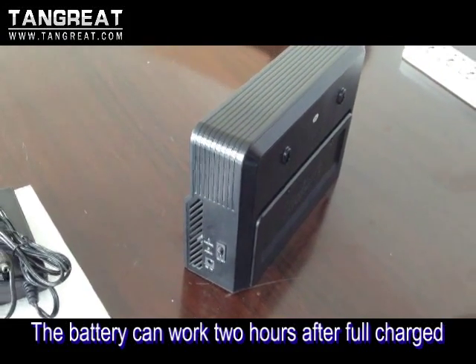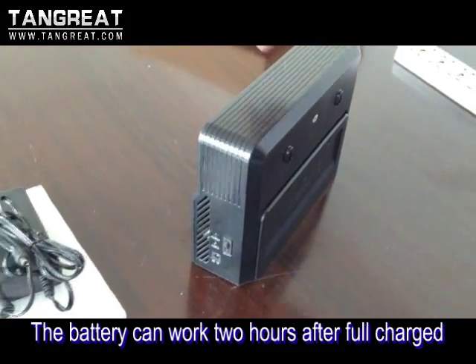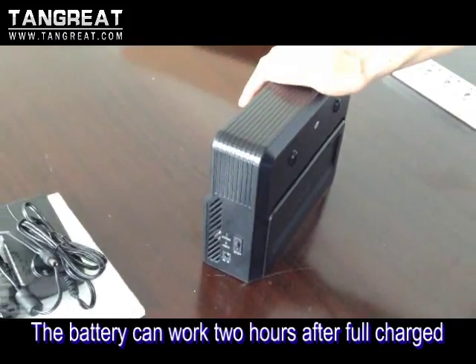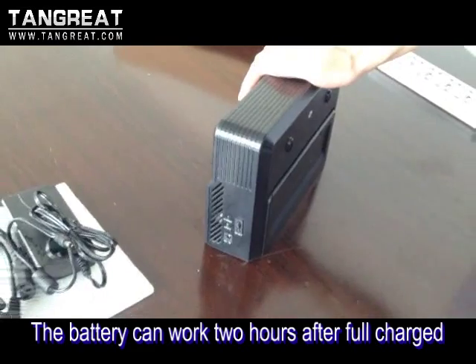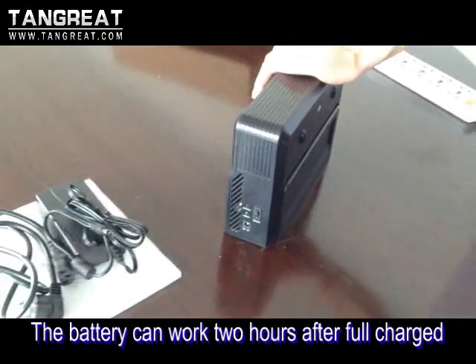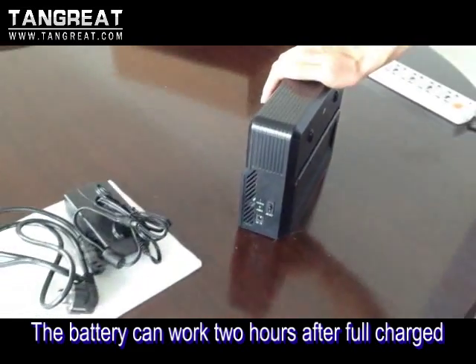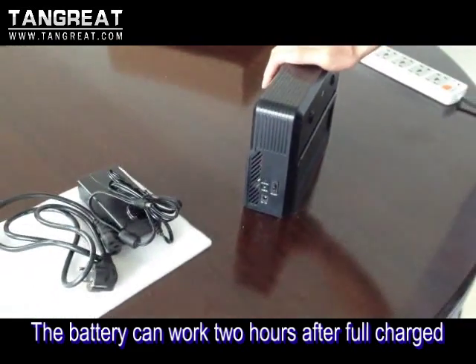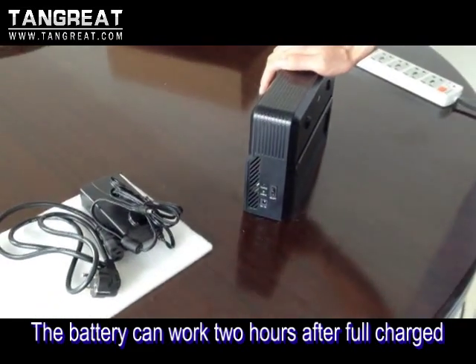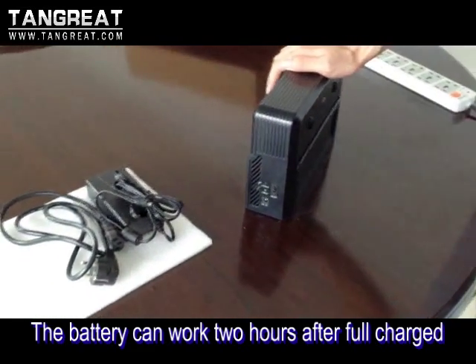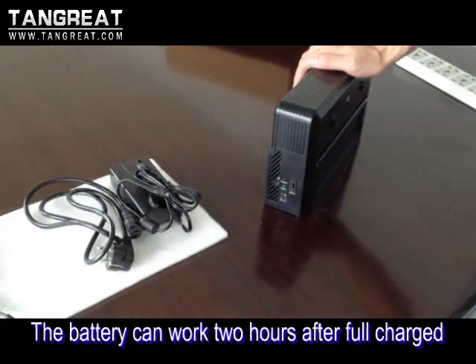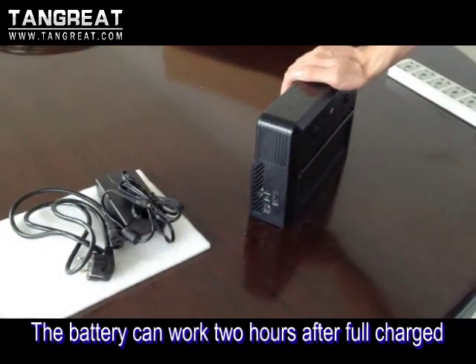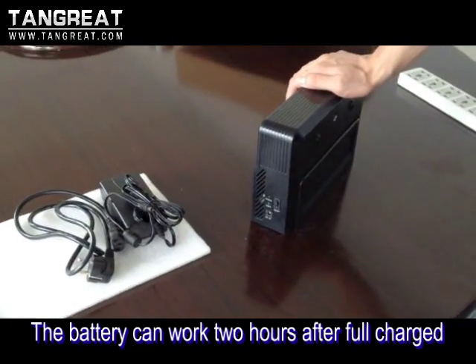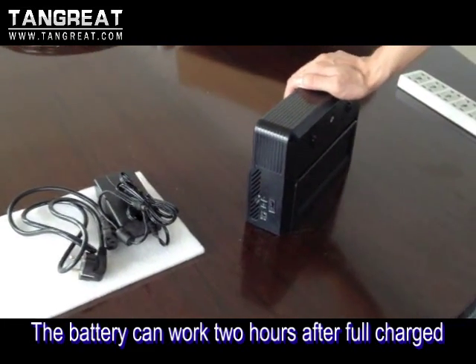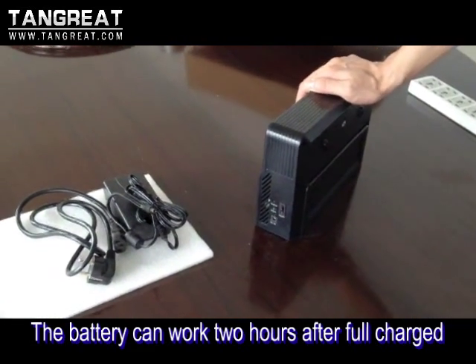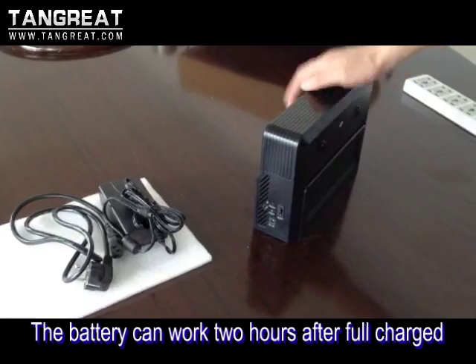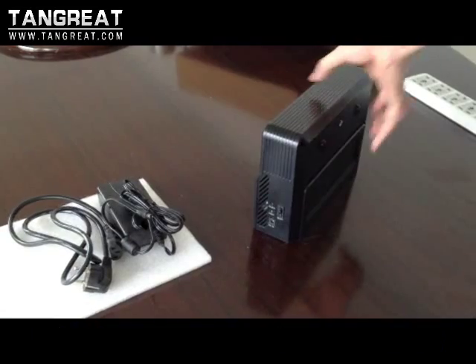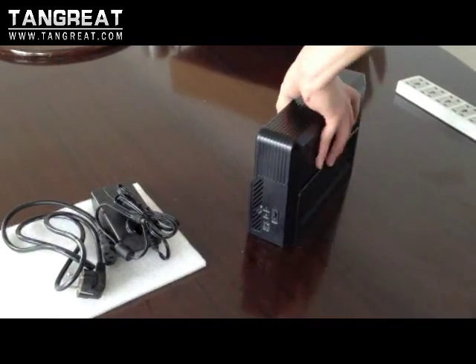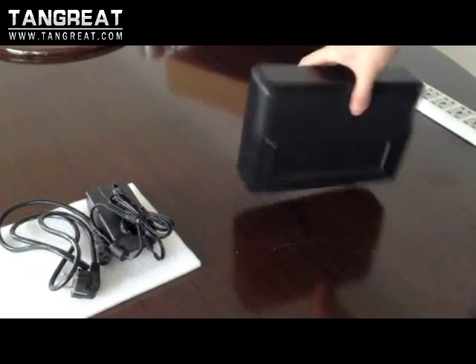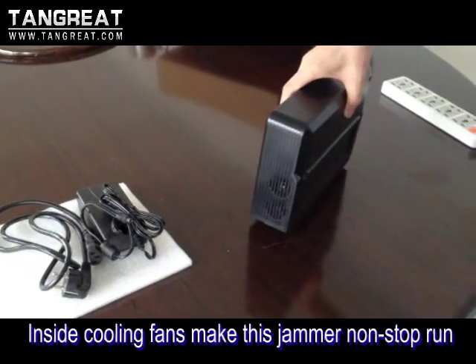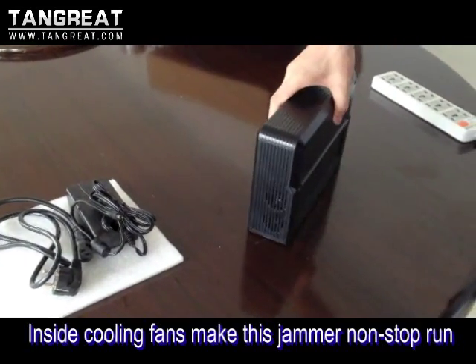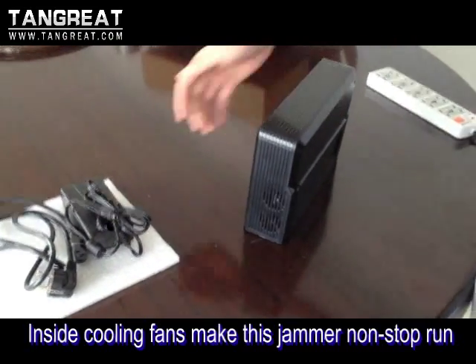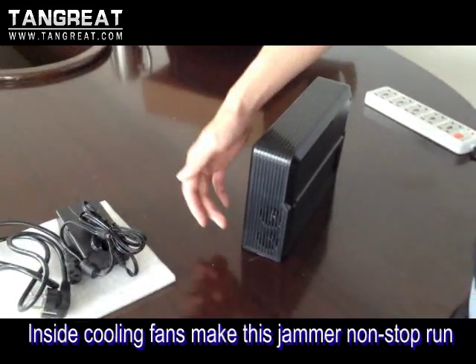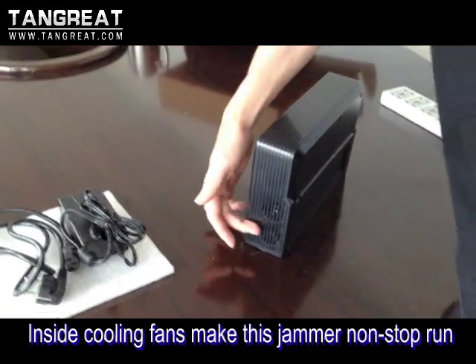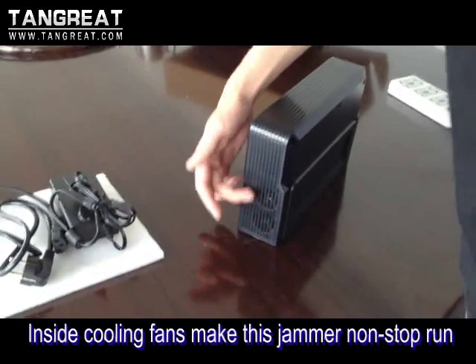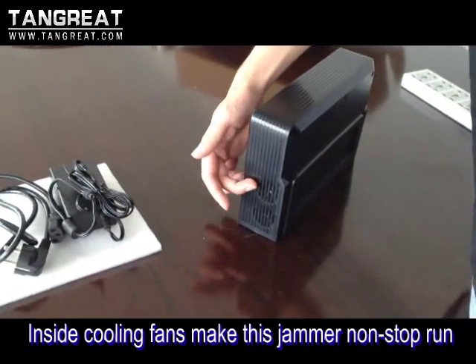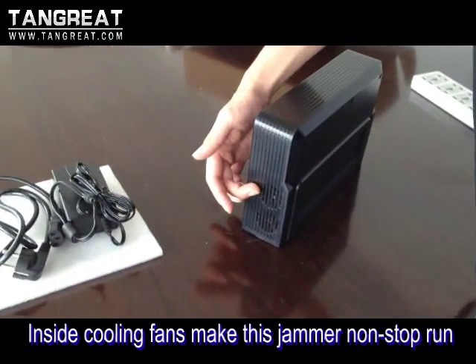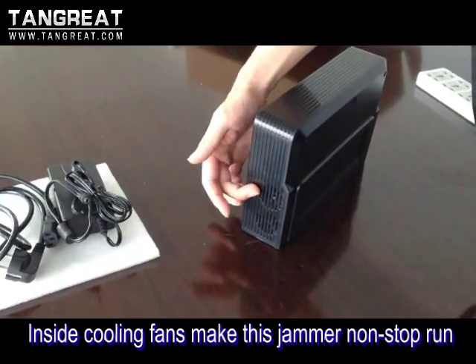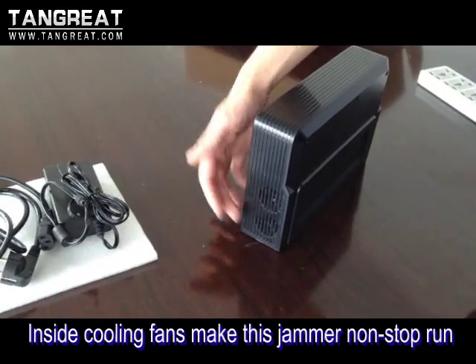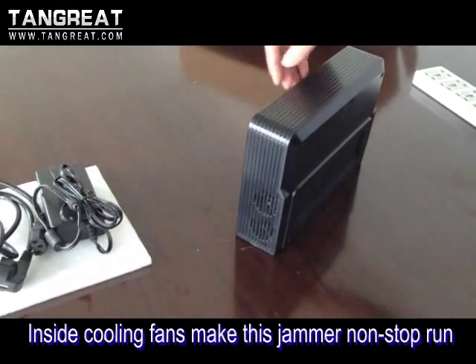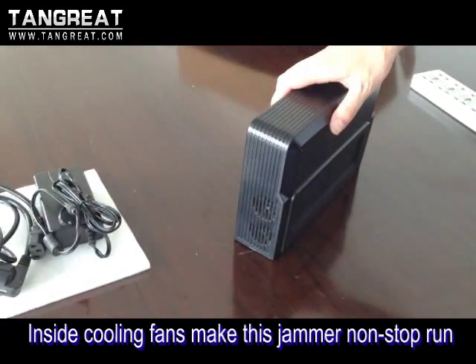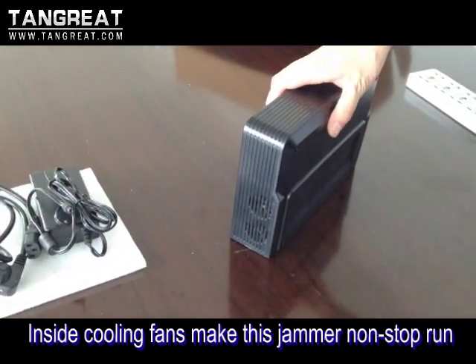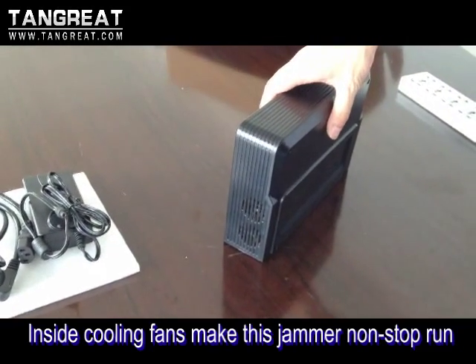The battery can work for about two hours after a full recharge. On the other side, you can find two big fans, which allow the jammer to work nonstop.